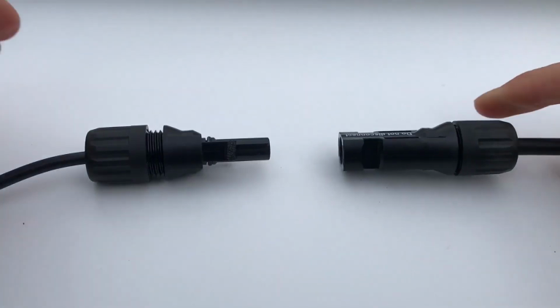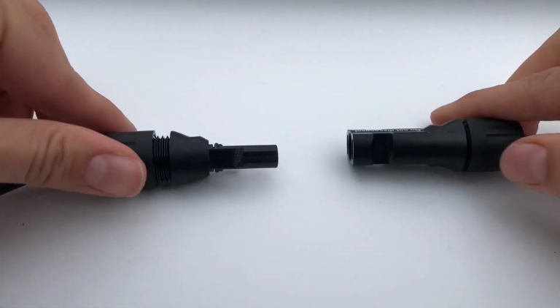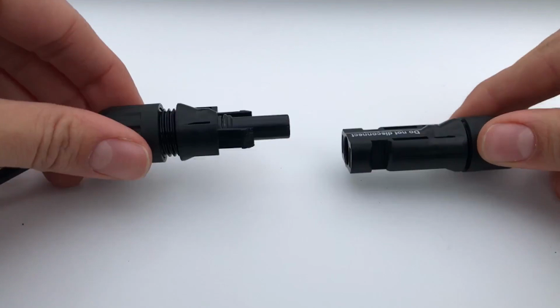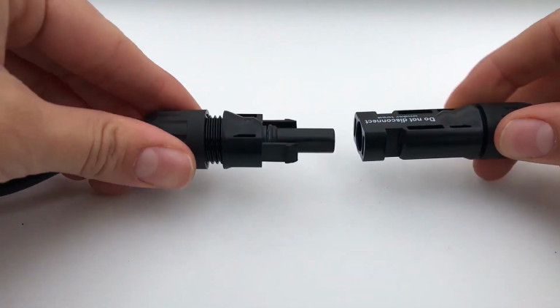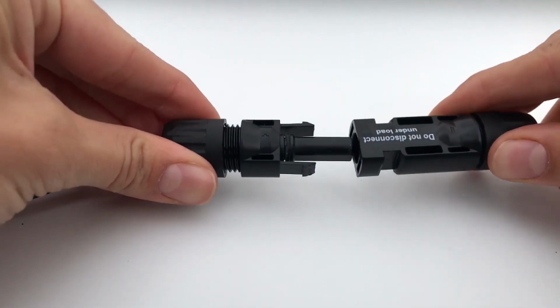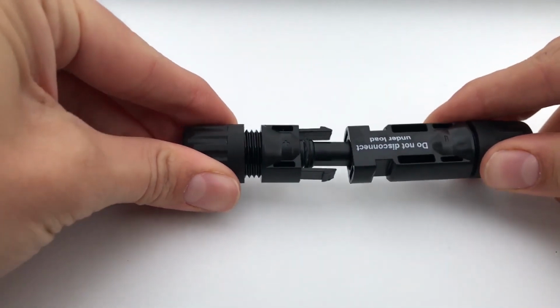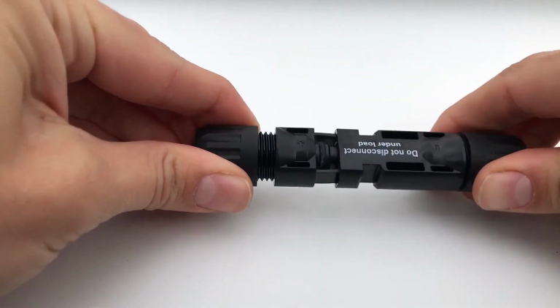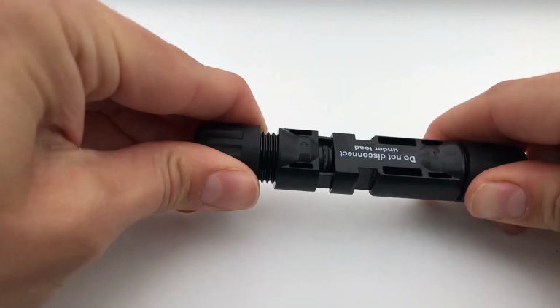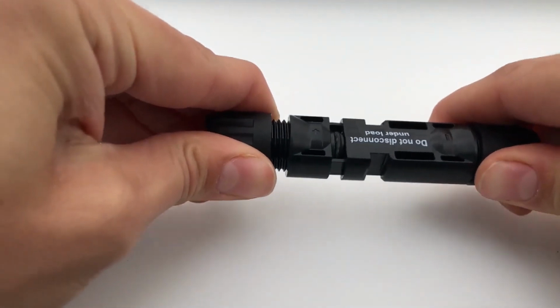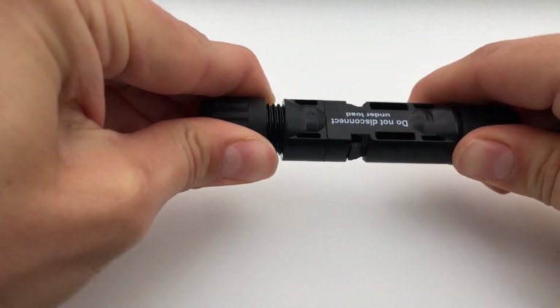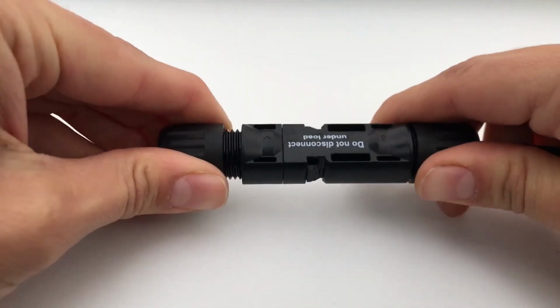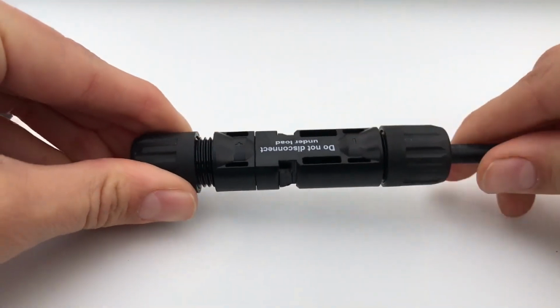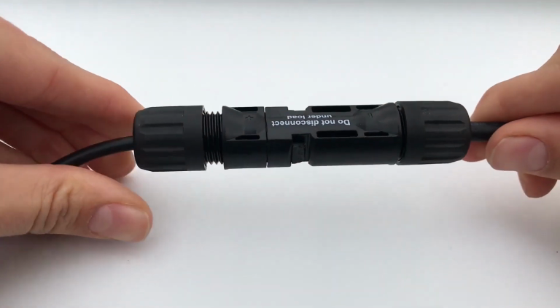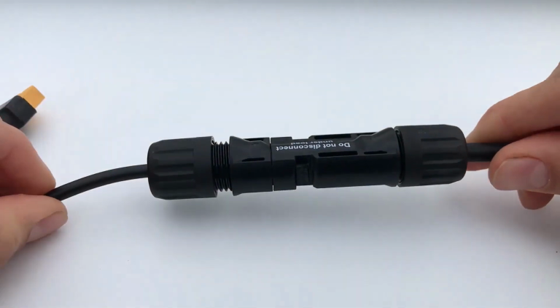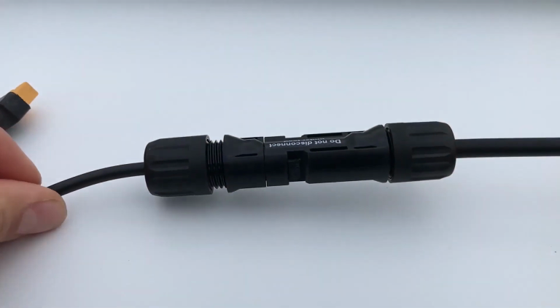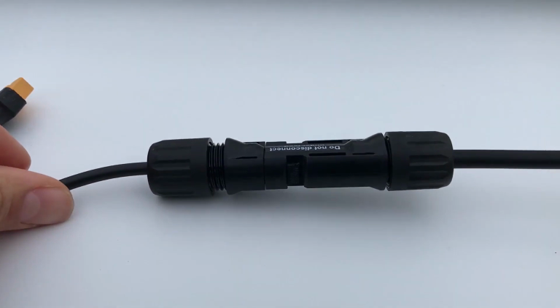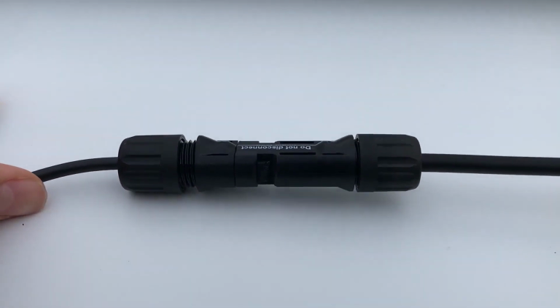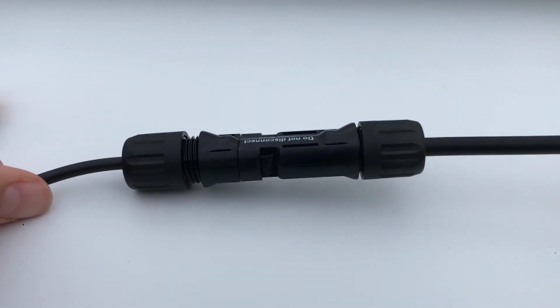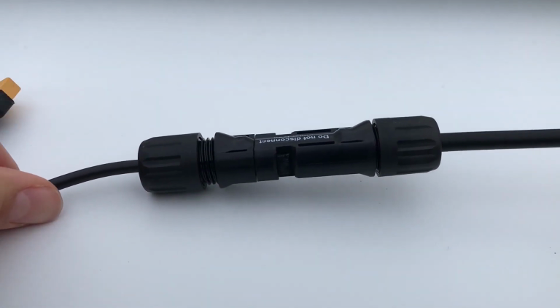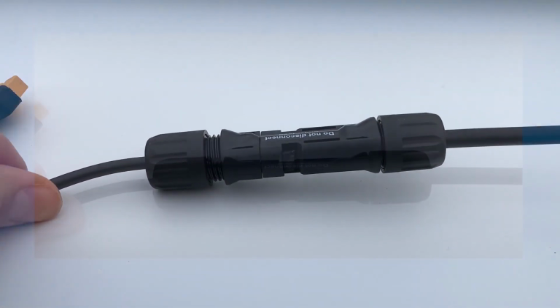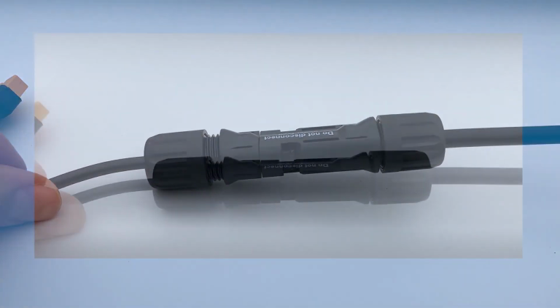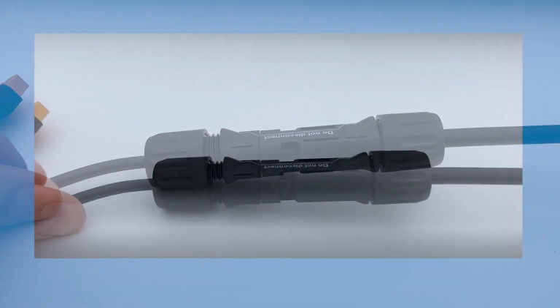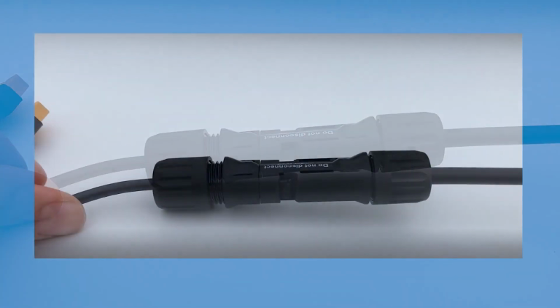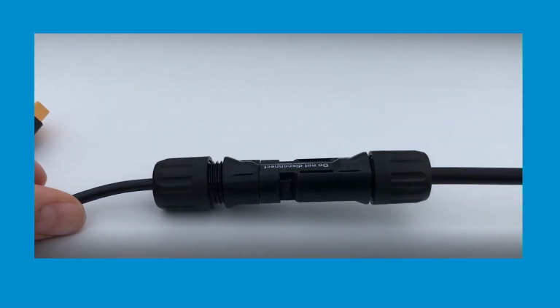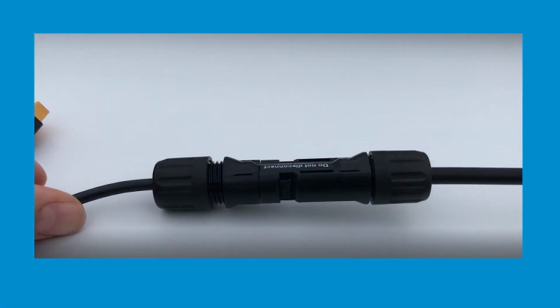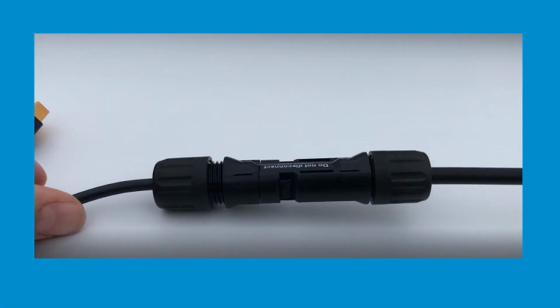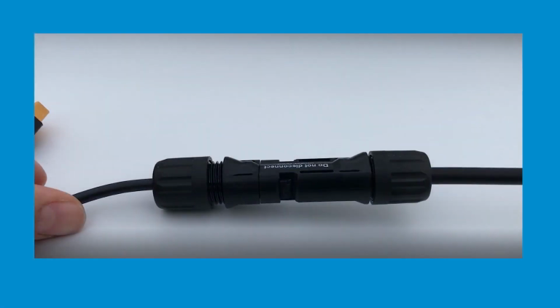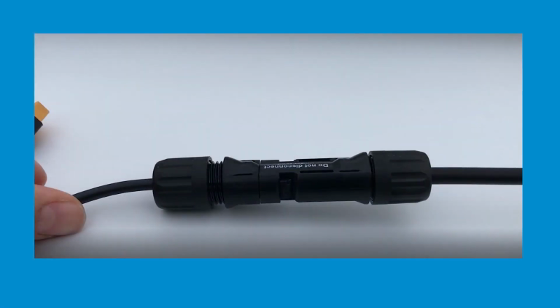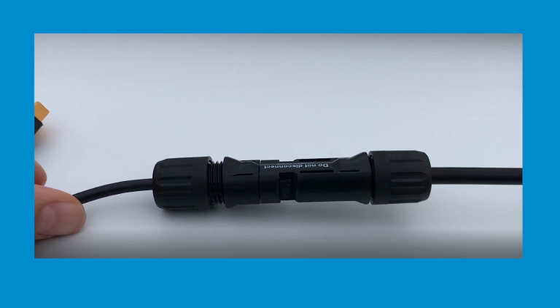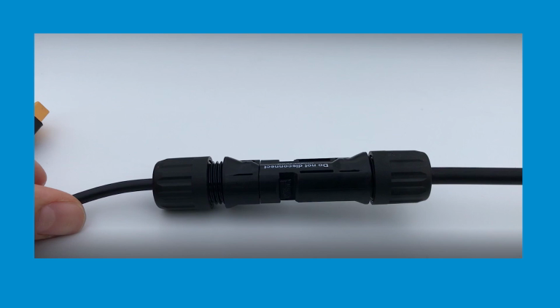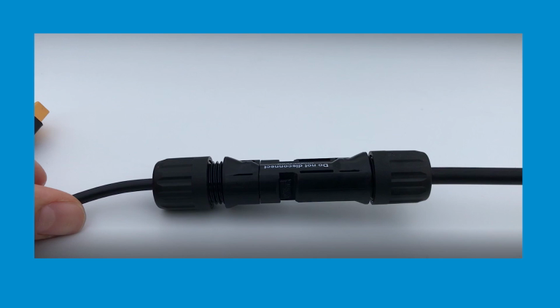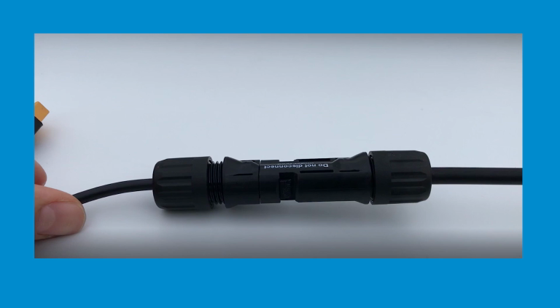Use the included MC4 adapter to connect the PV module to the controller. Do not exceed 50 volts, otherwise you will damage the controller. The open circuit voltage should not be lower than 24 volts.